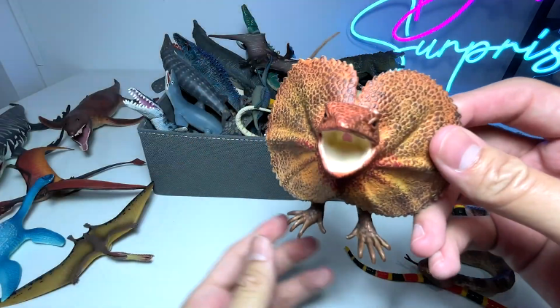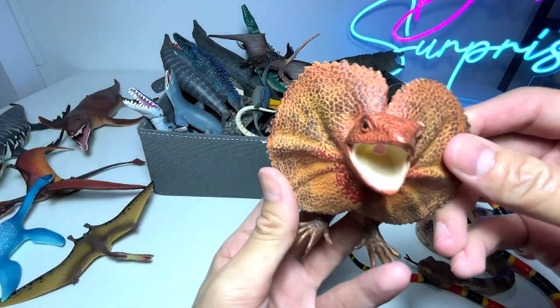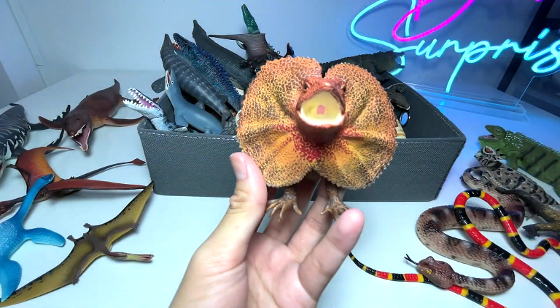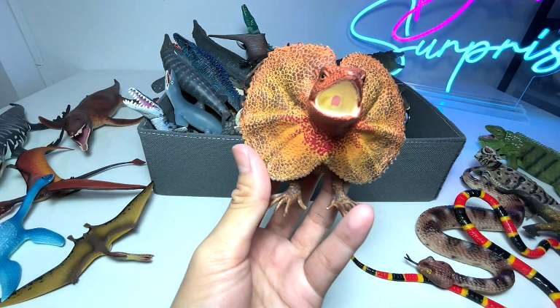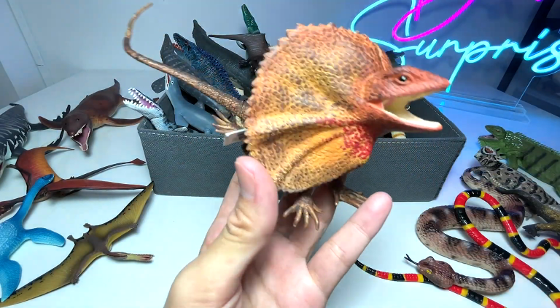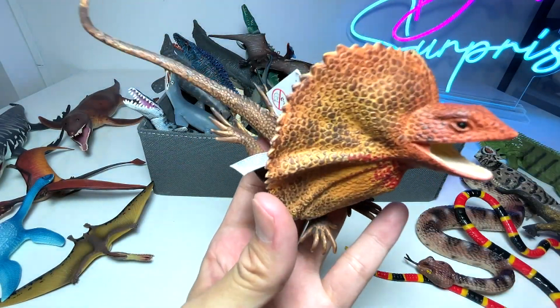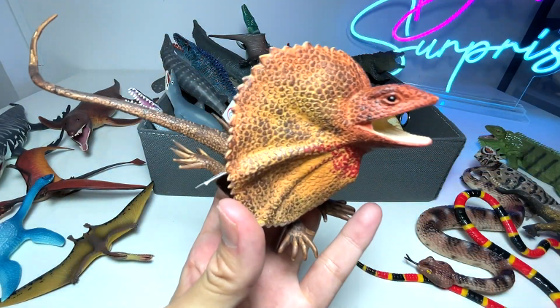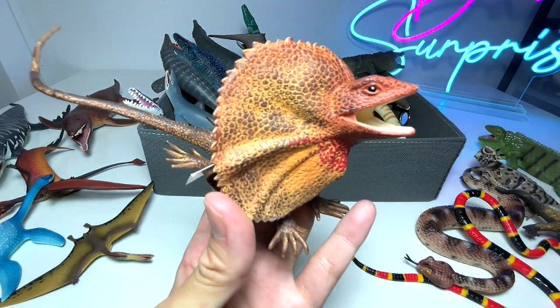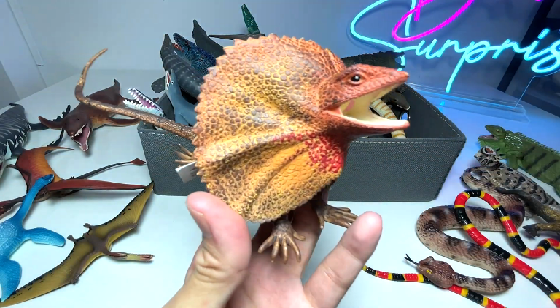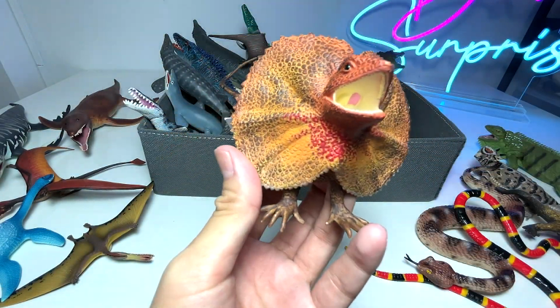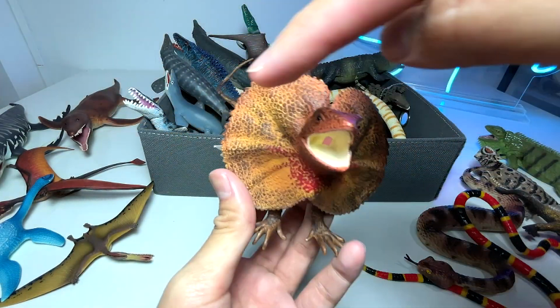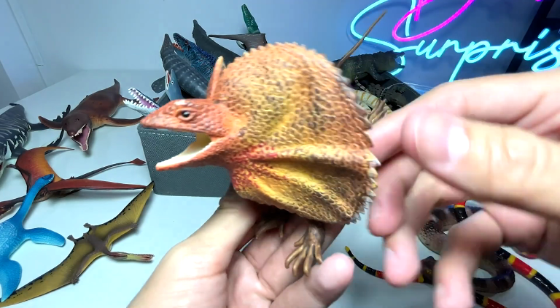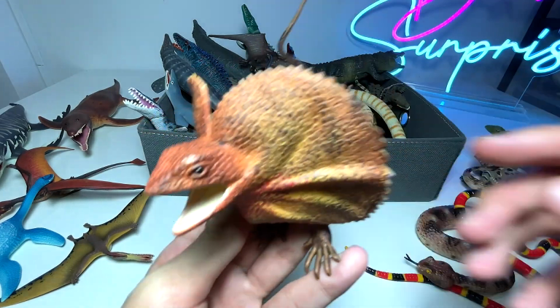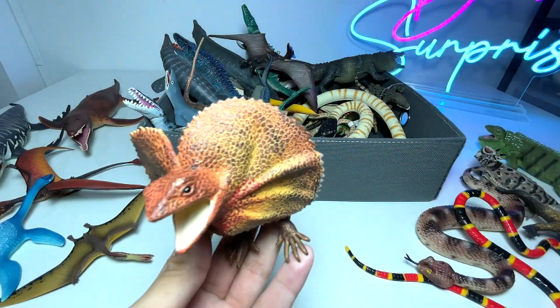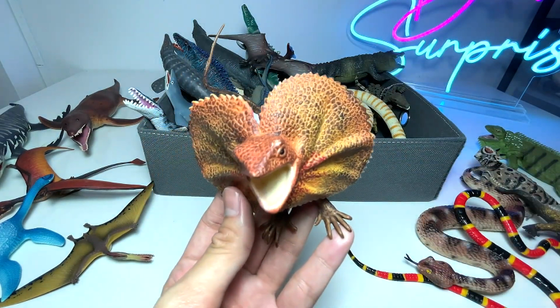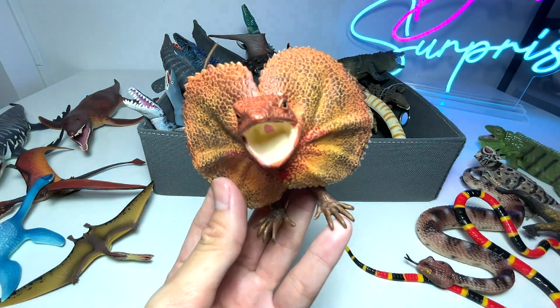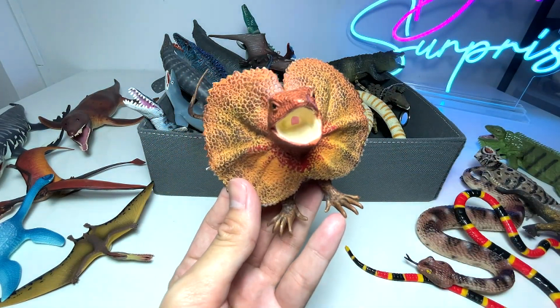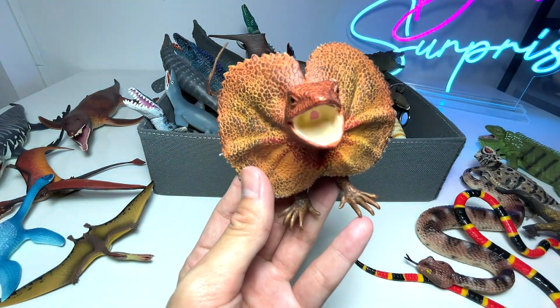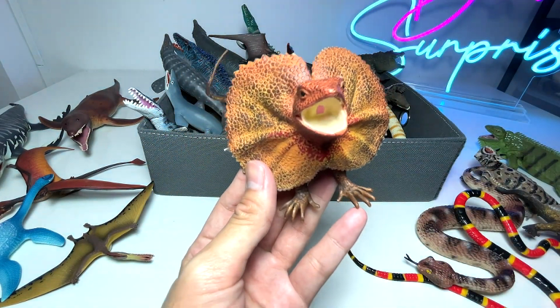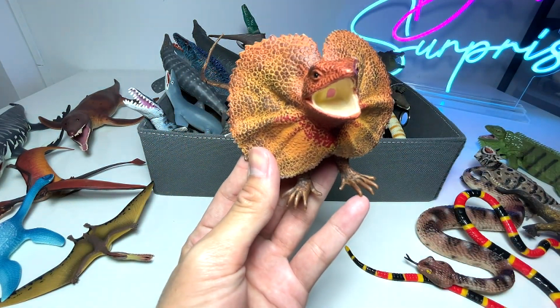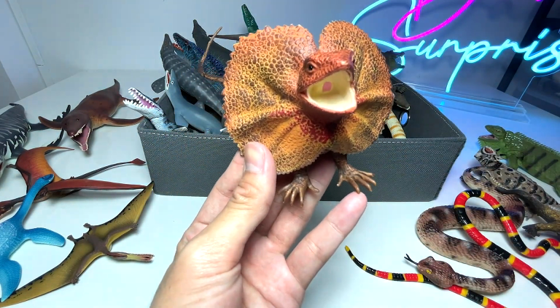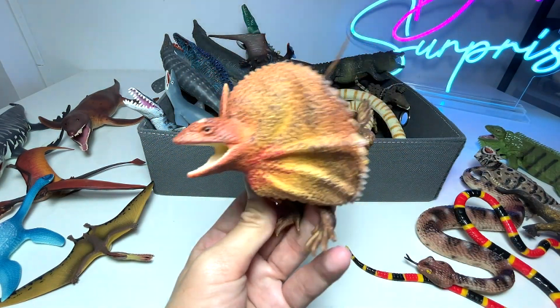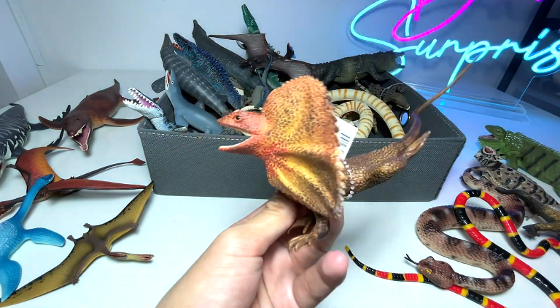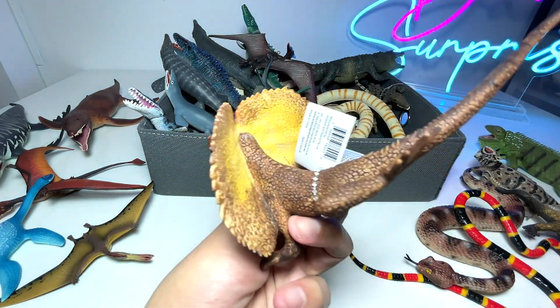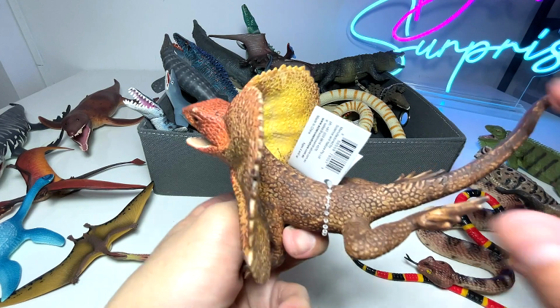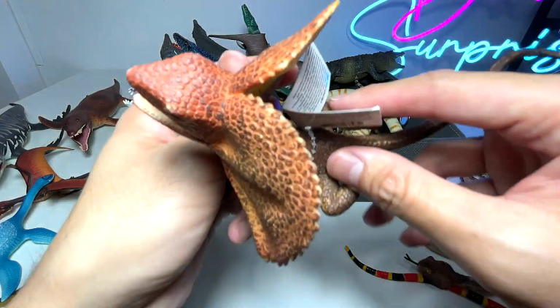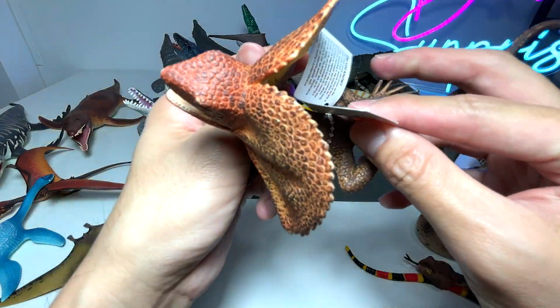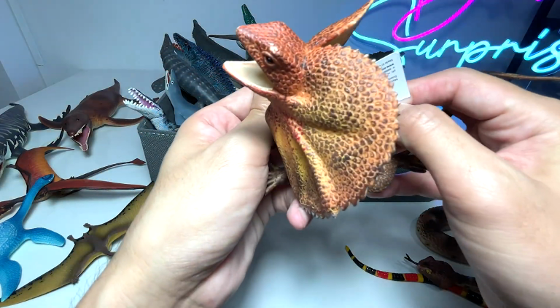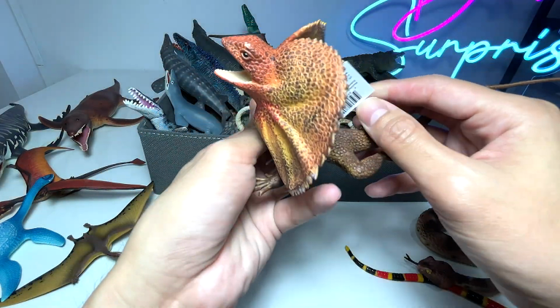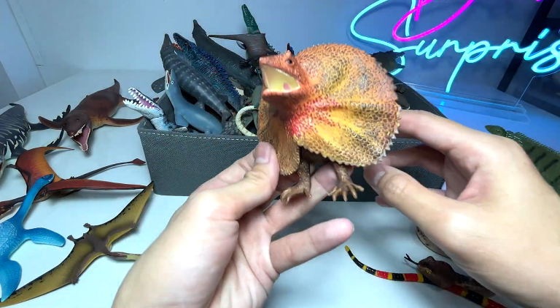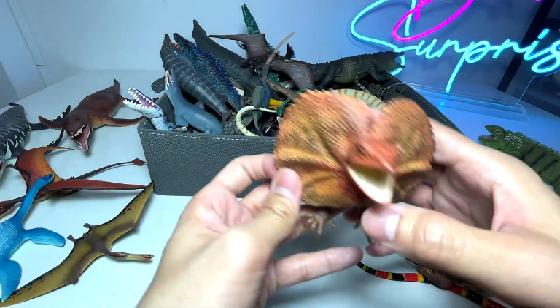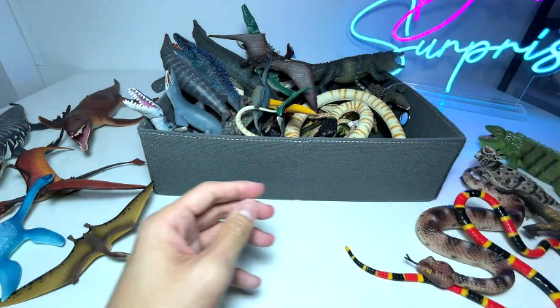This one looks very cool. It is known as a frilled lizard, which actually reminds me of the frill that you can find on the Dilophosaurus, which is a dinosaur. This is a frilled lizard, which can be found in Australia as well.